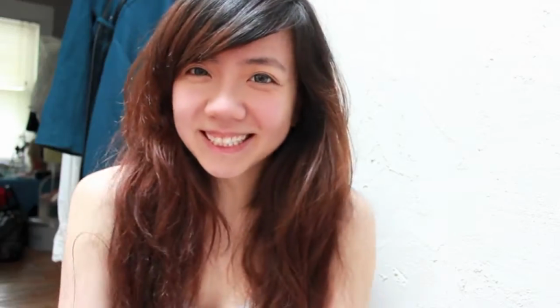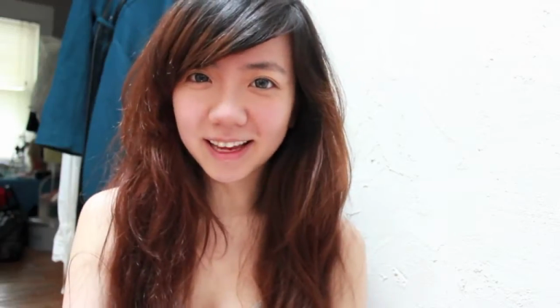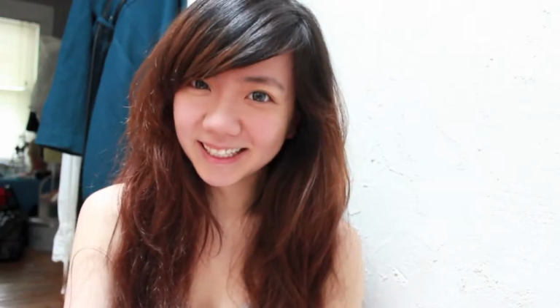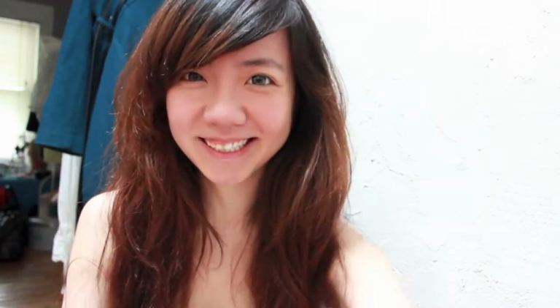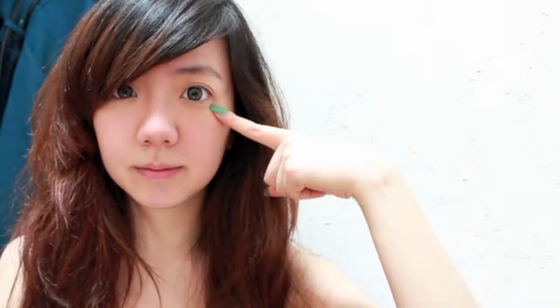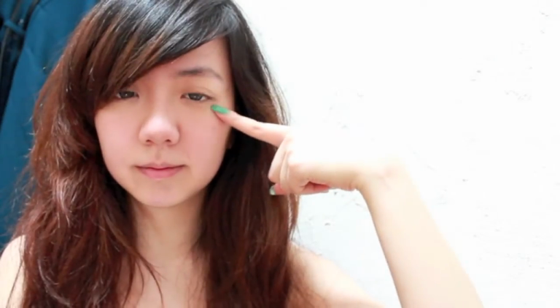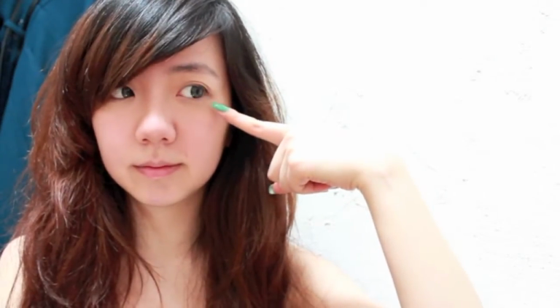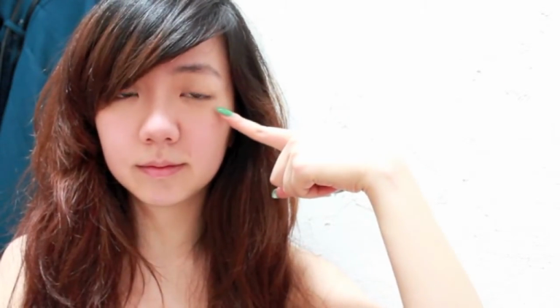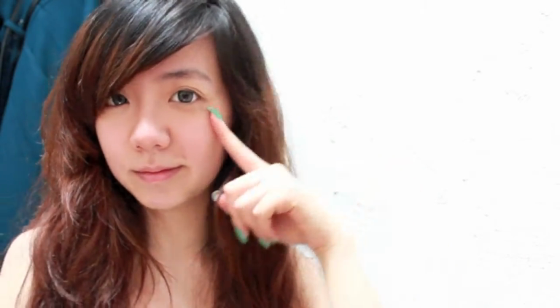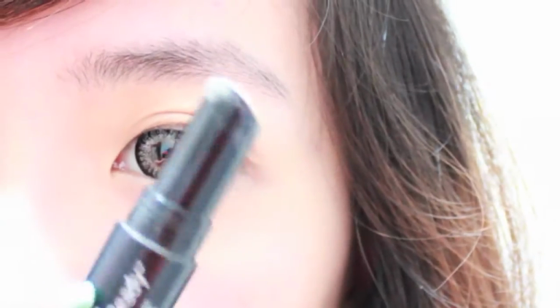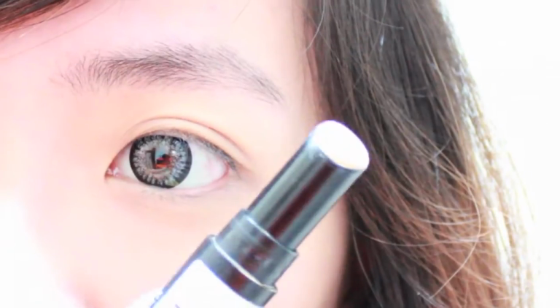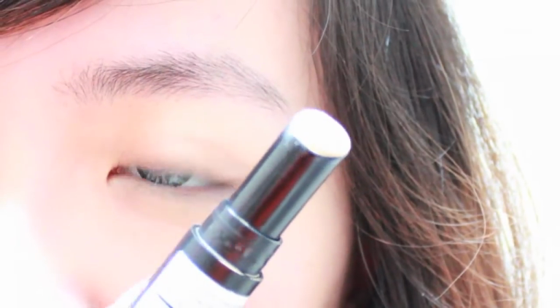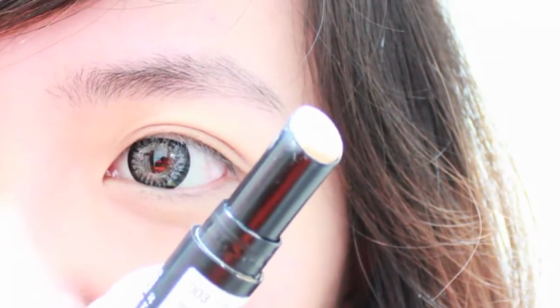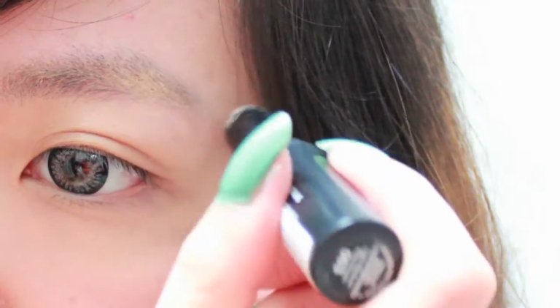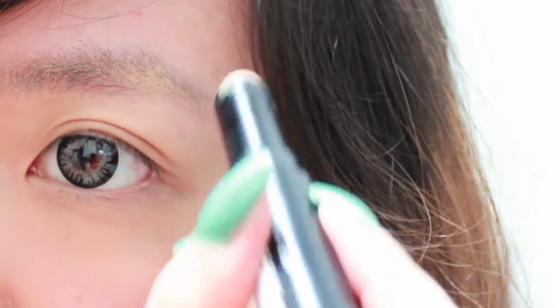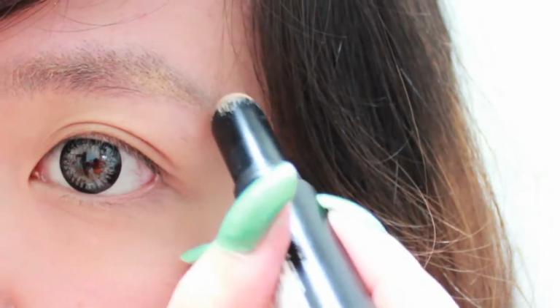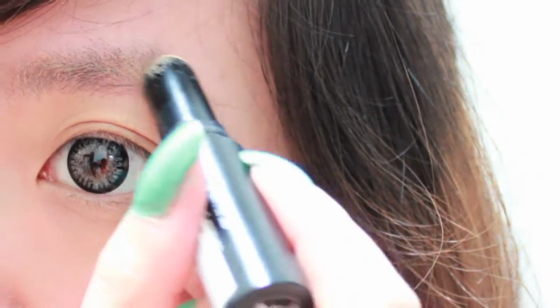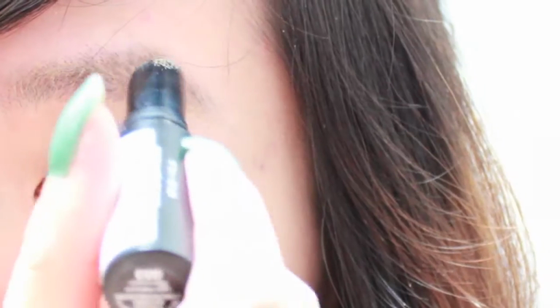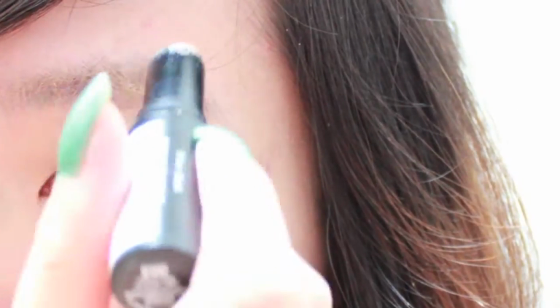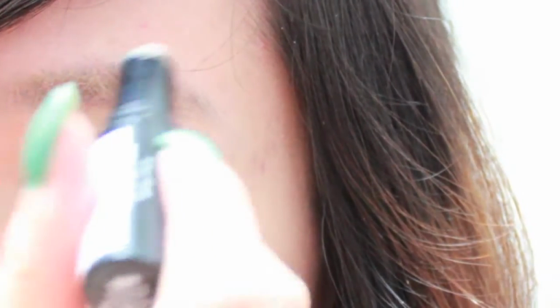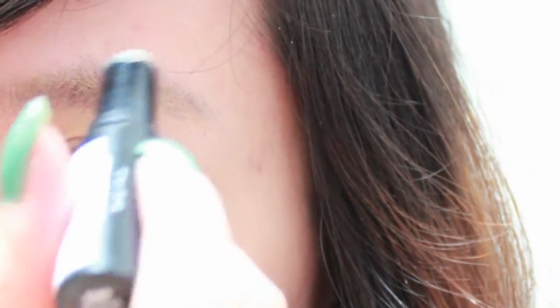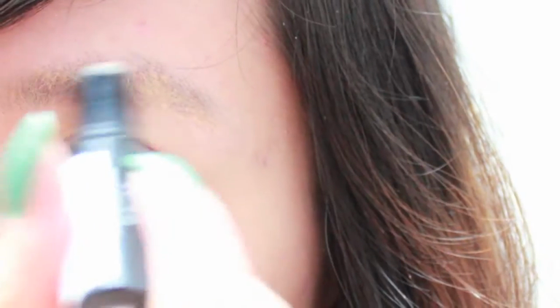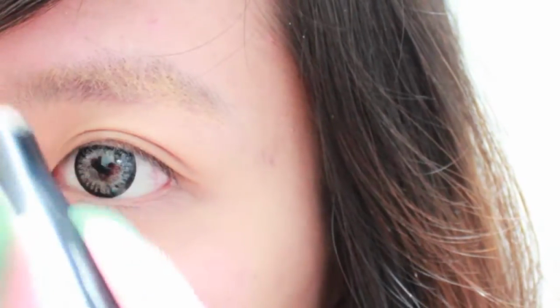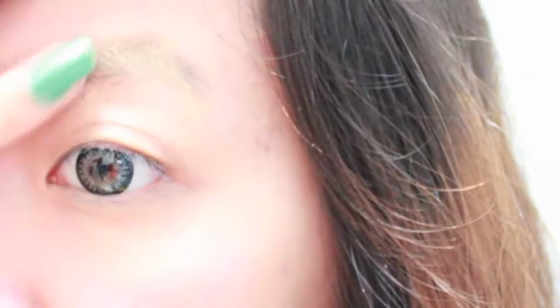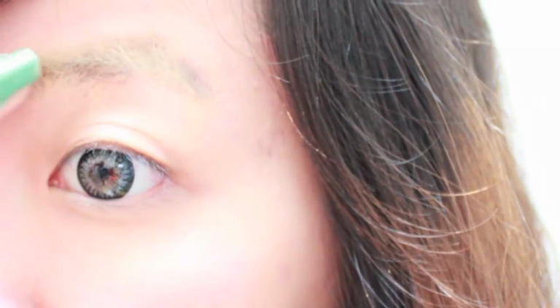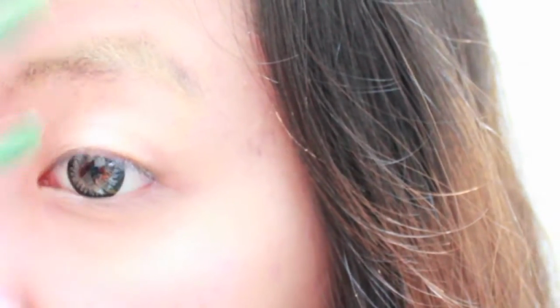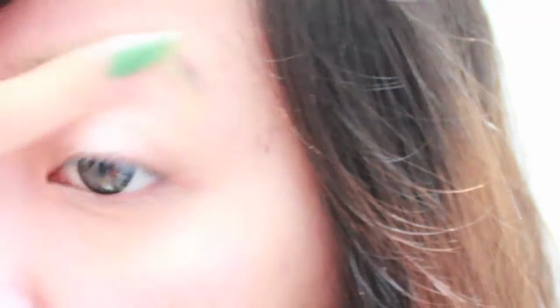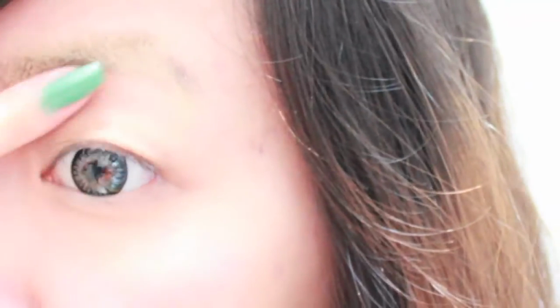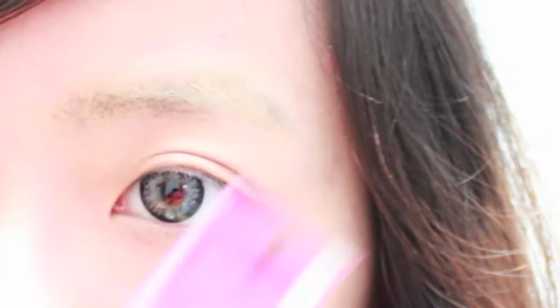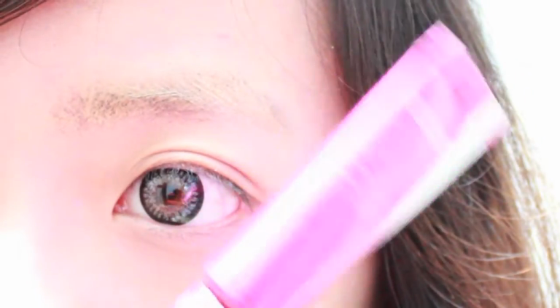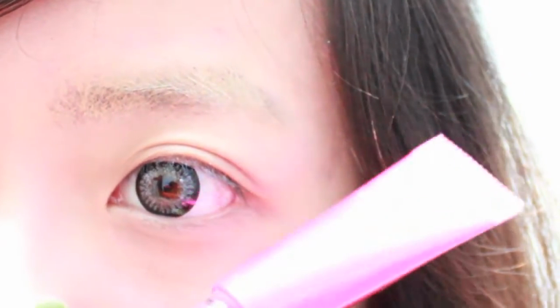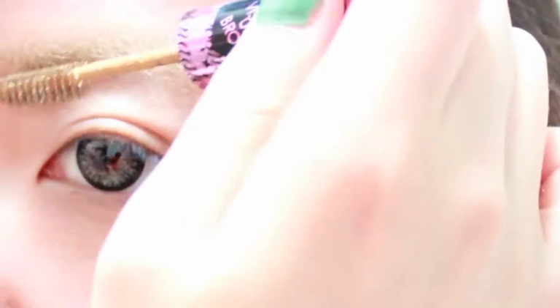As always, I've already put on my foundation and my circle lenses. We're going to start by putting concealer on our eyebrows to lighten them. Once we're done with that, we're going to be using this eyebrow mascara.